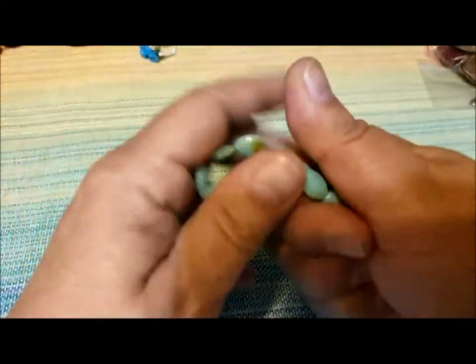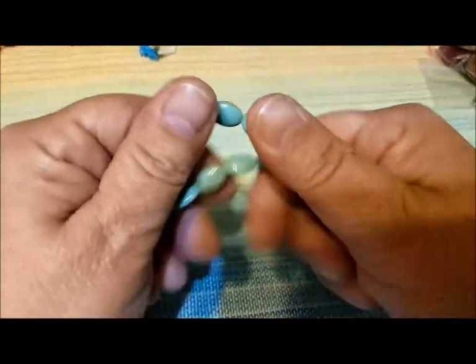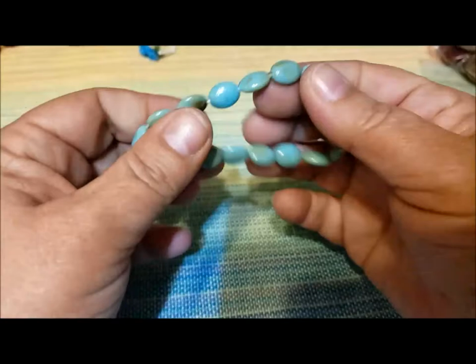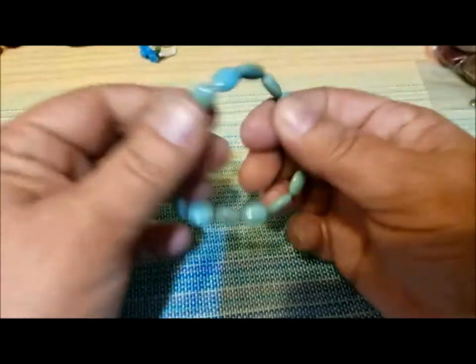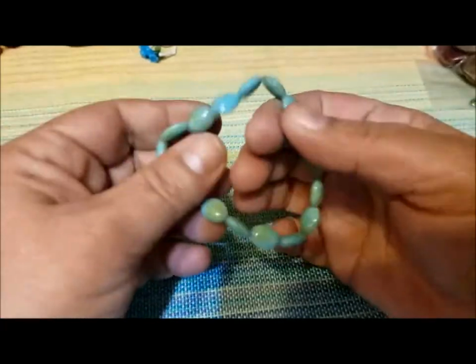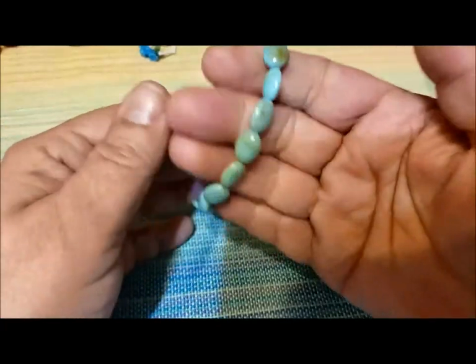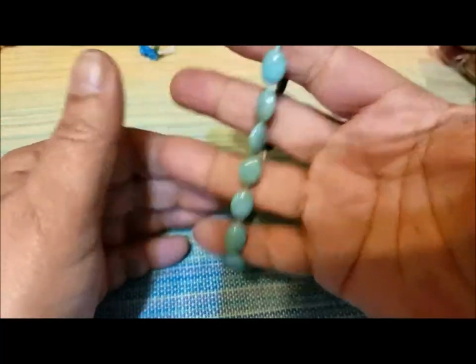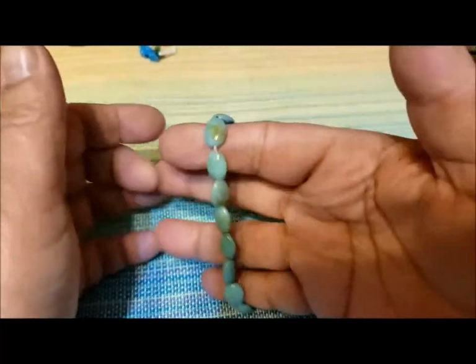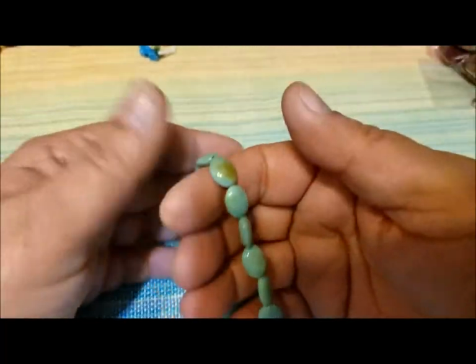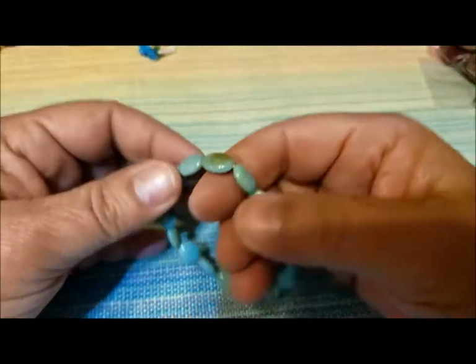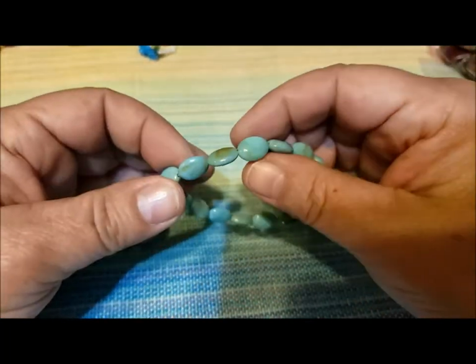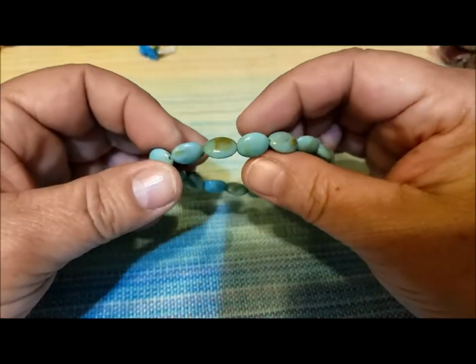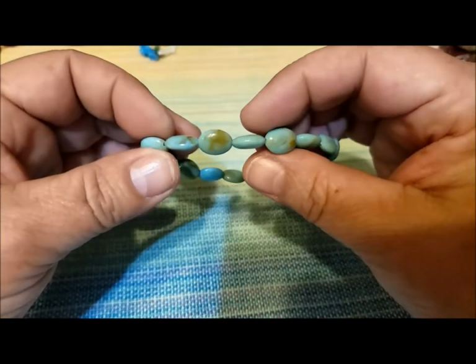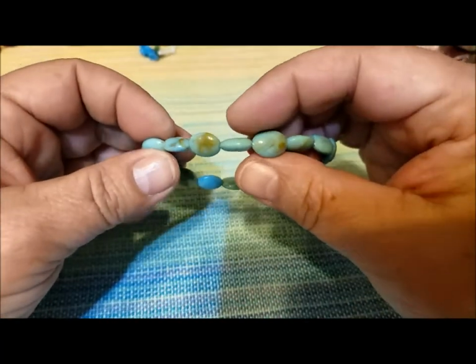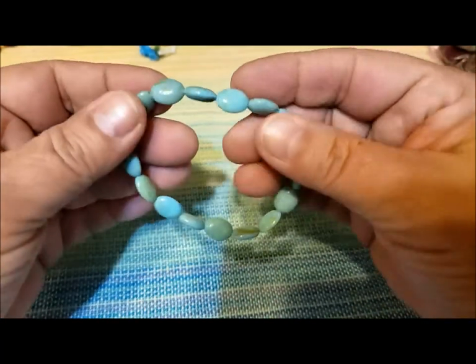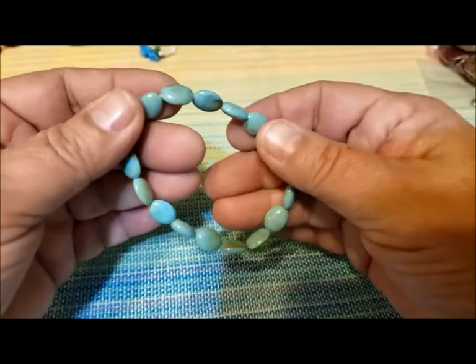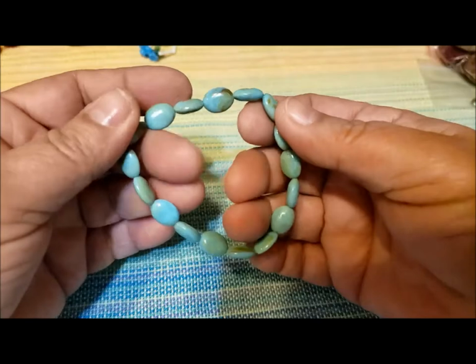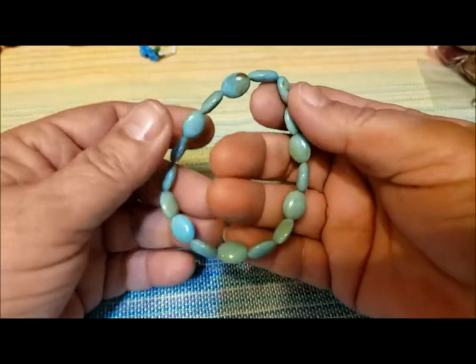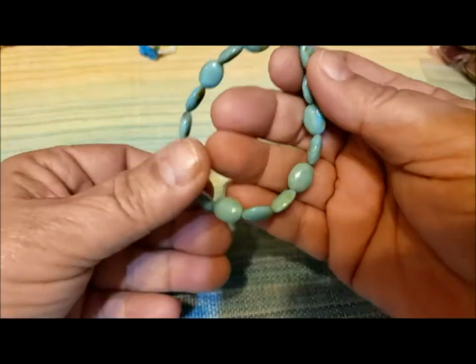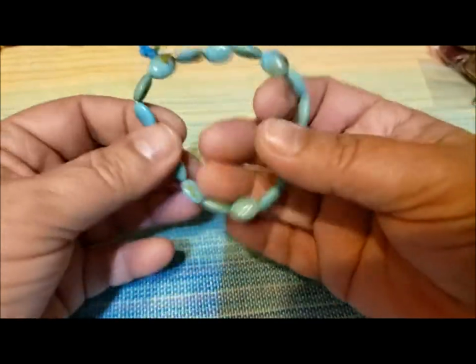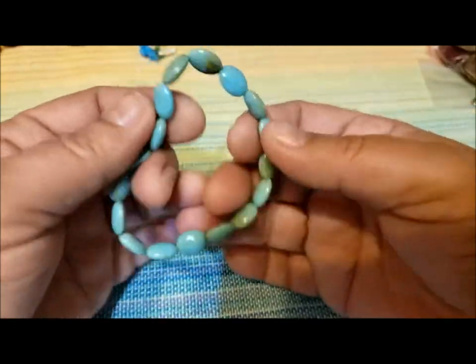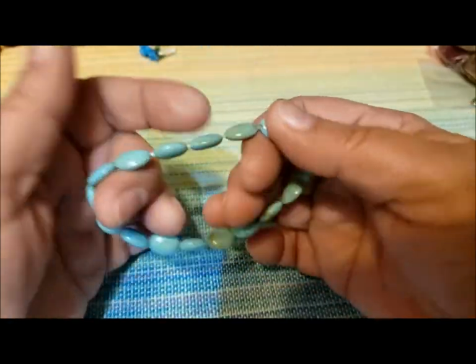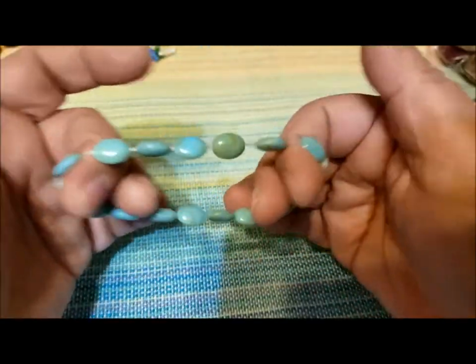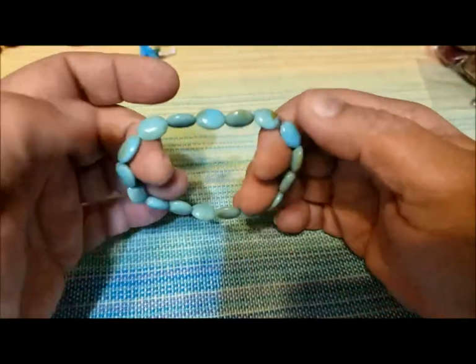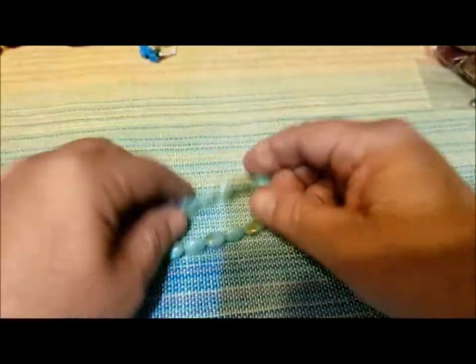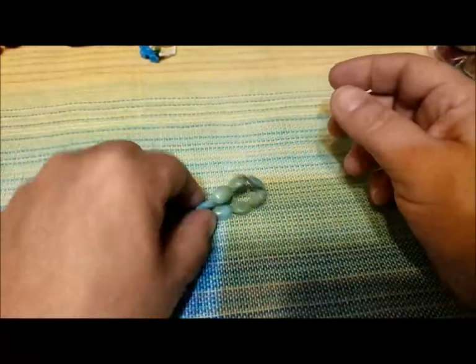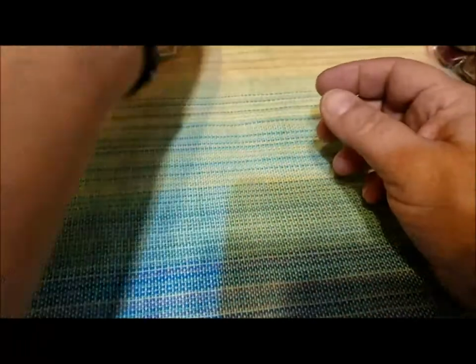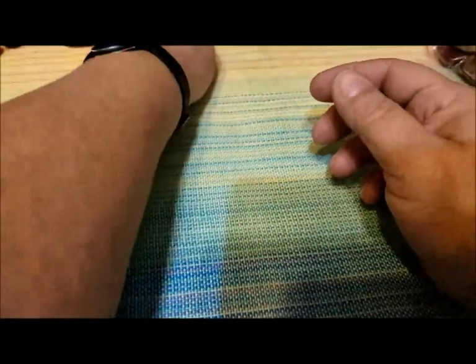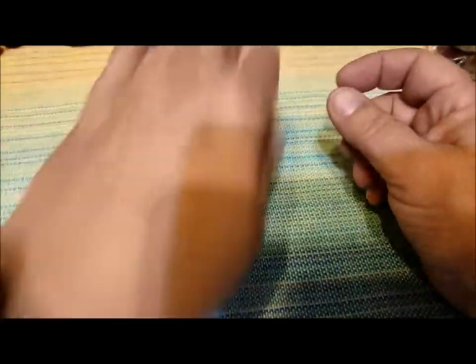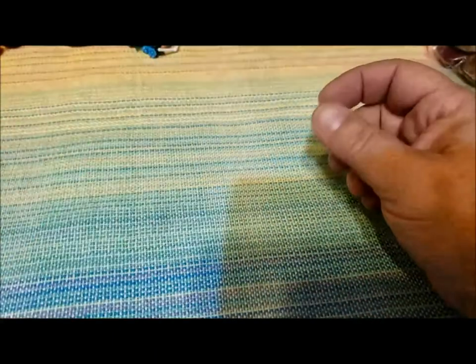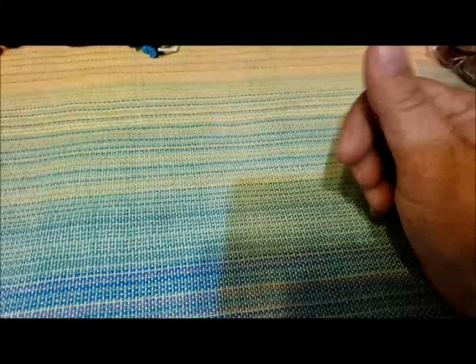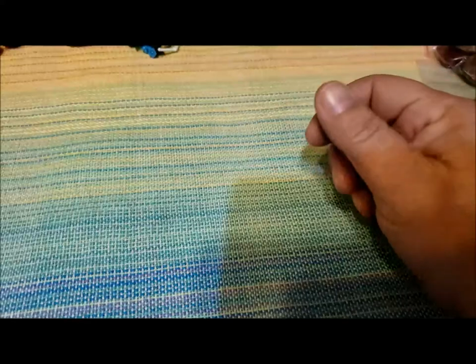This is a nice little stretchy bracelet — plastic, made to look like some kind of stone. I'll put it in with my kids' bead stuff.